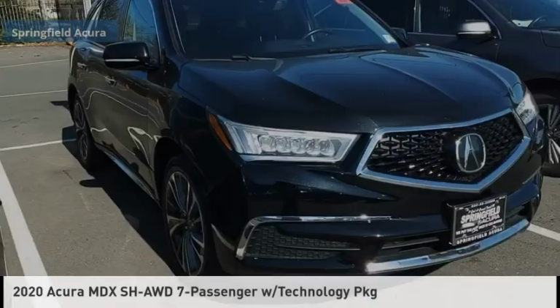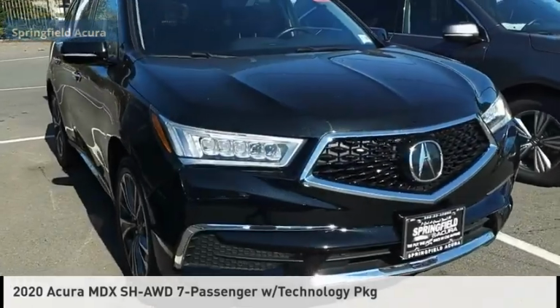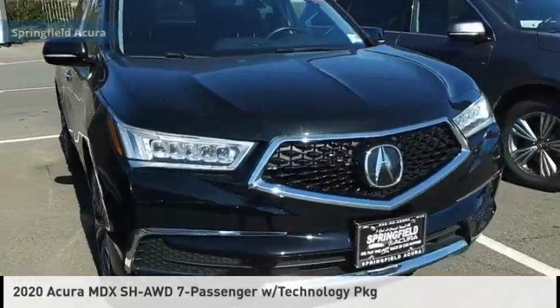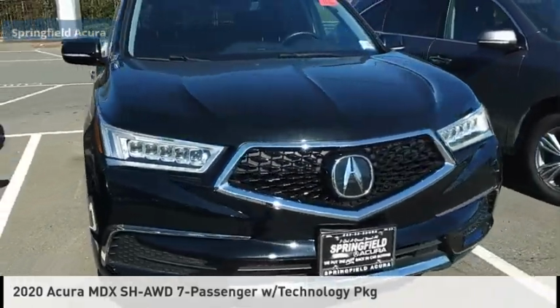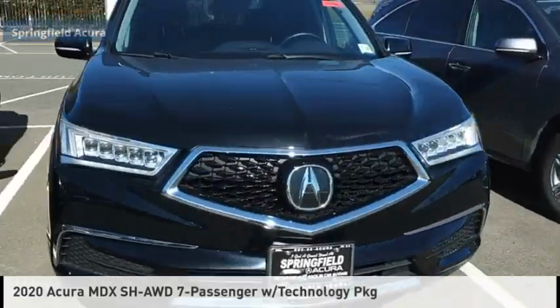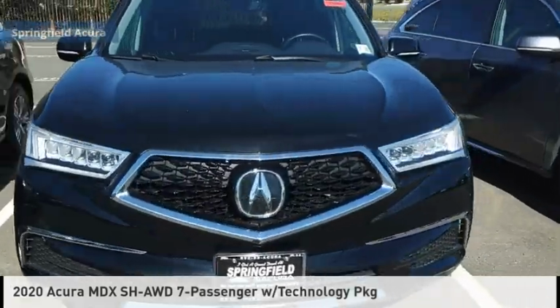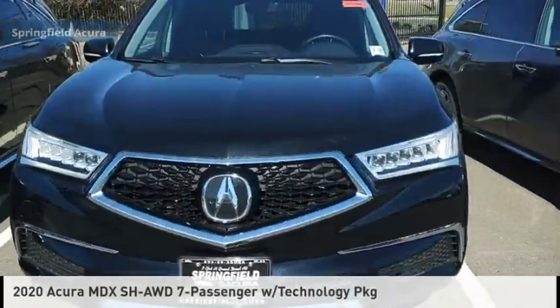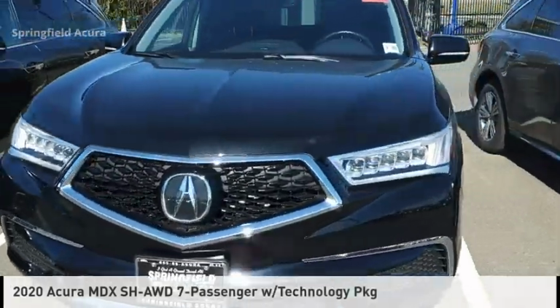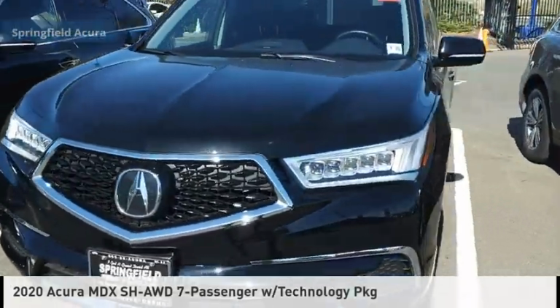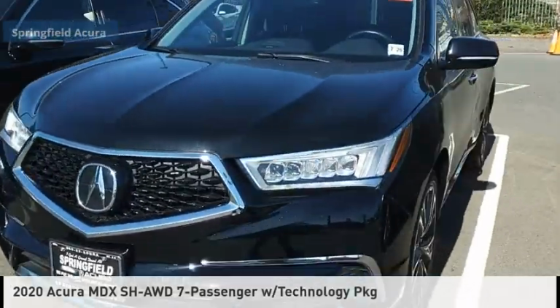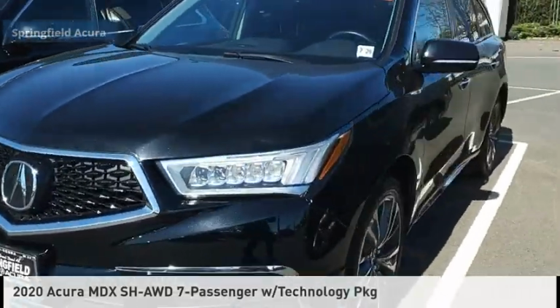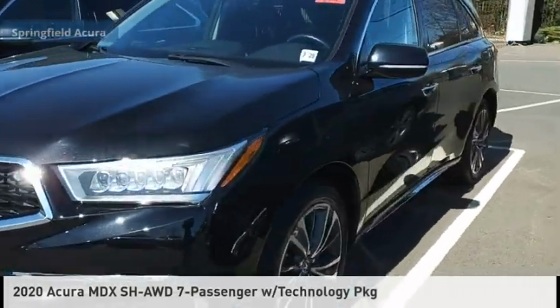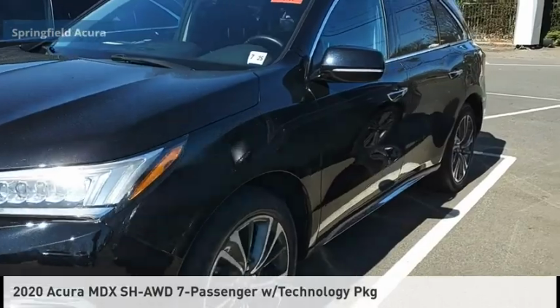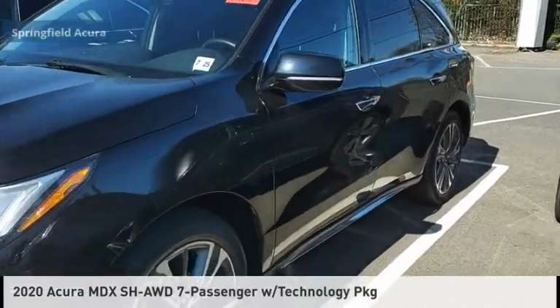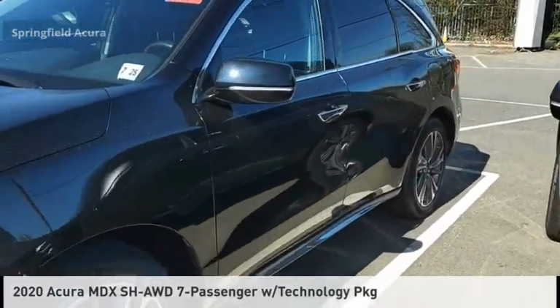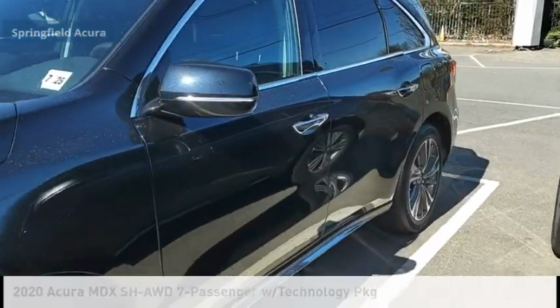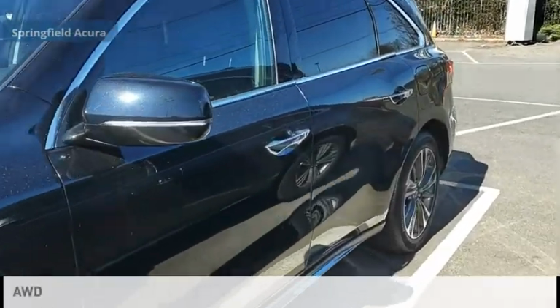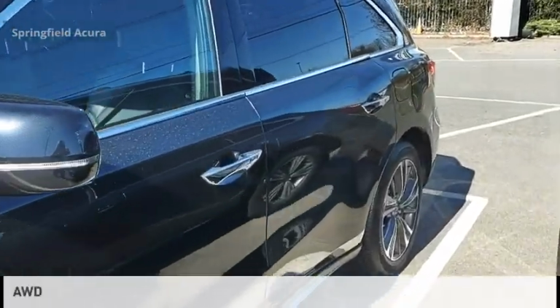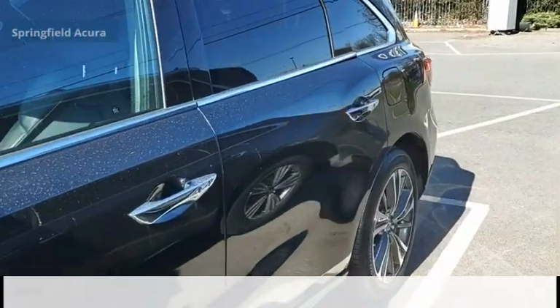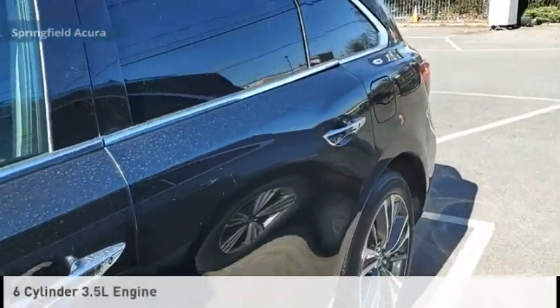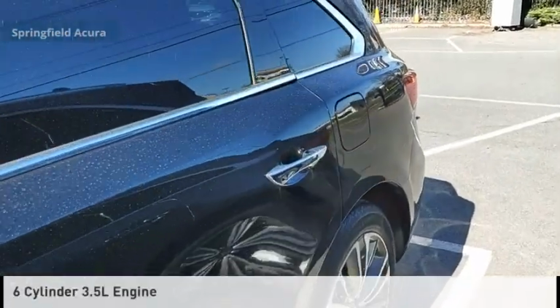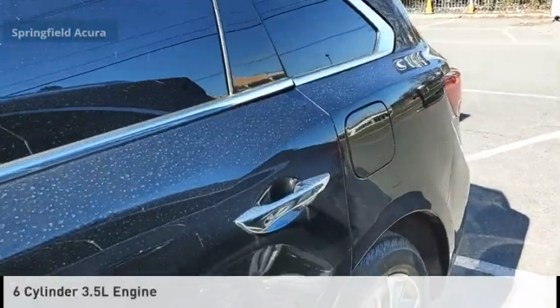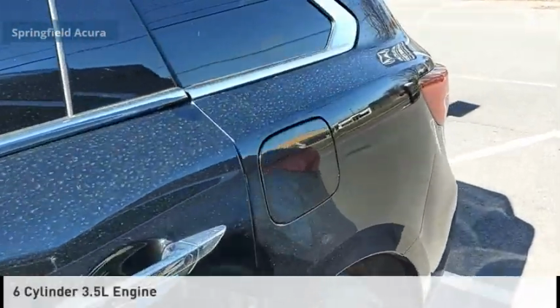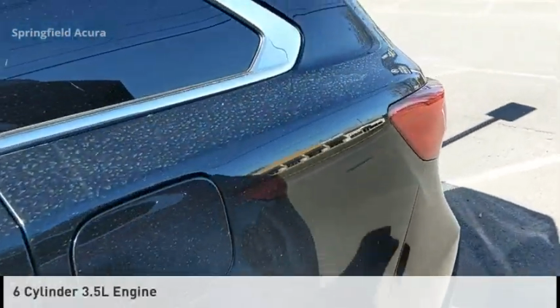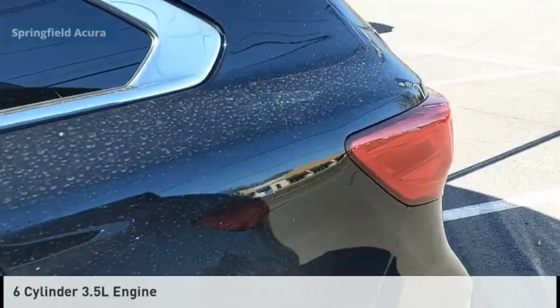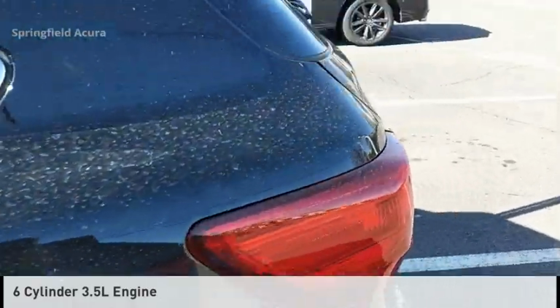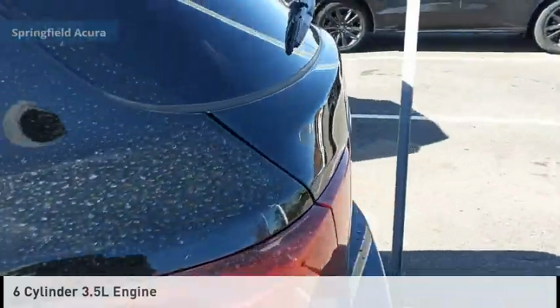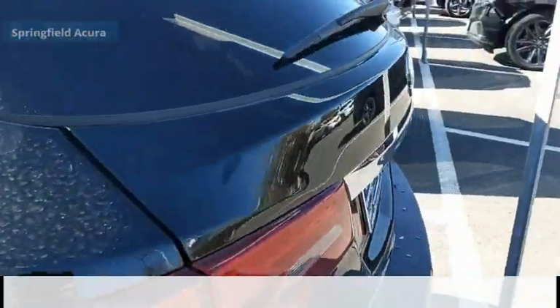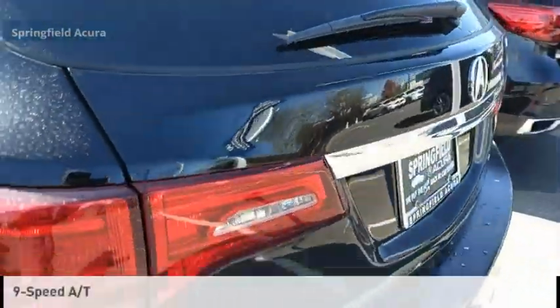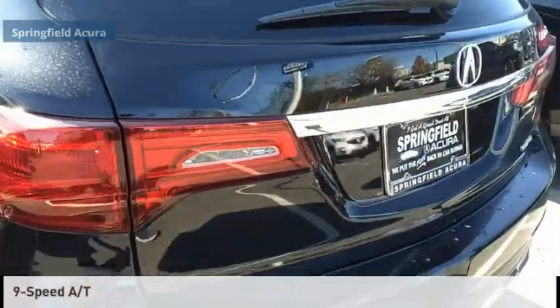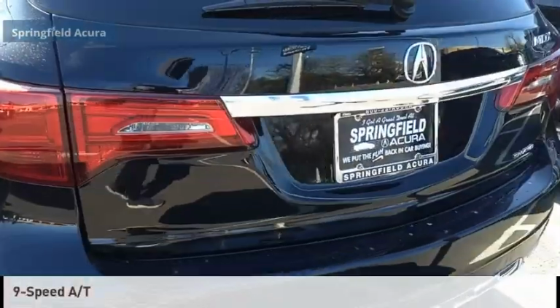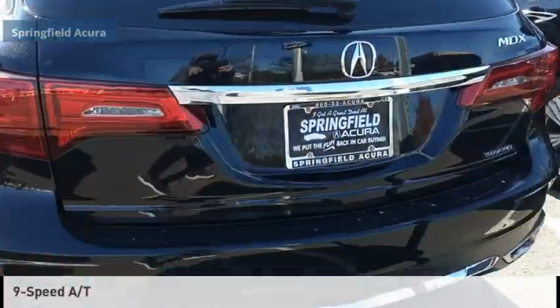Looking for the right vehicle? Check out the 2020 MDX. This vehicle is powered by an all-wheel drive, six-cylinder, 3.5-liter engine, and comes with a nine-speed automatic transmission.